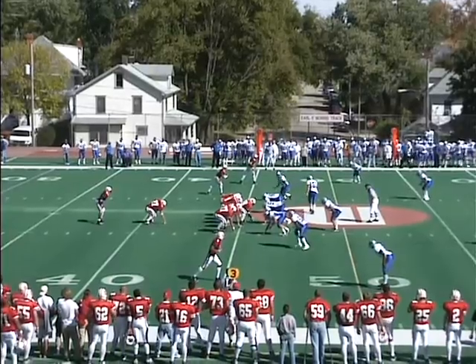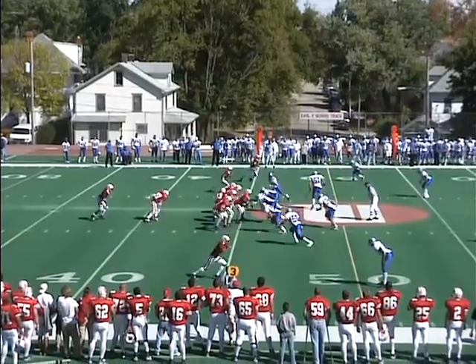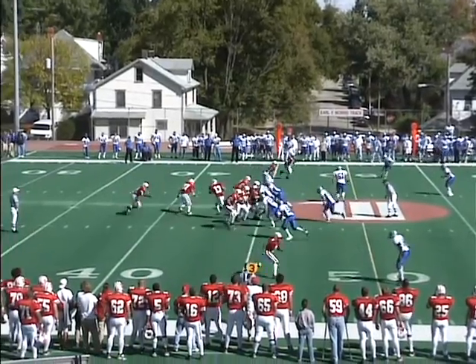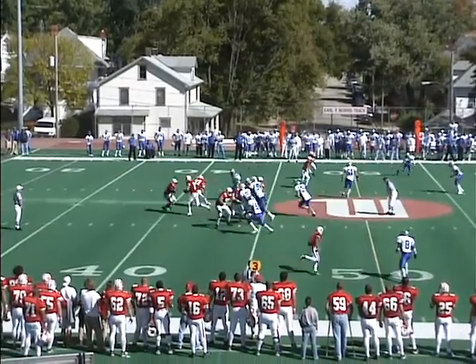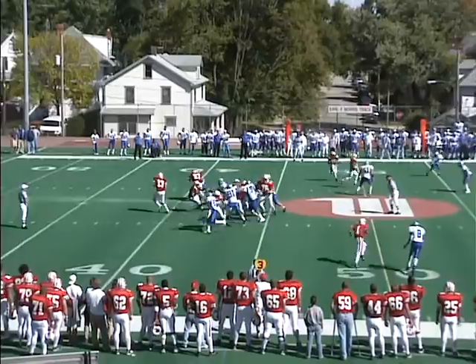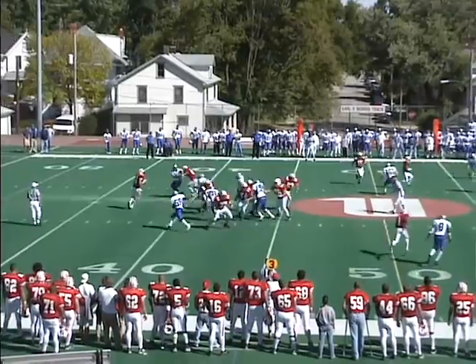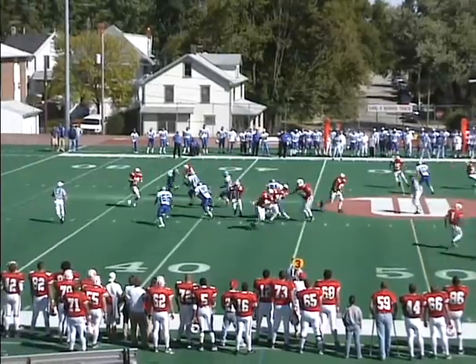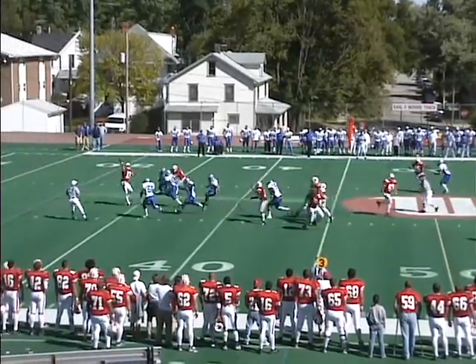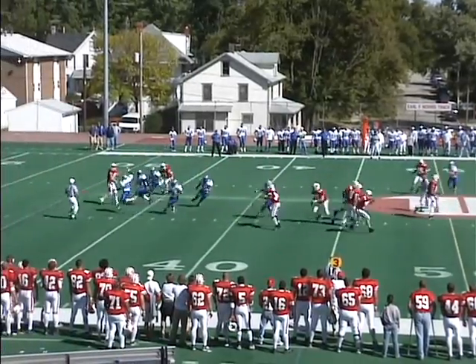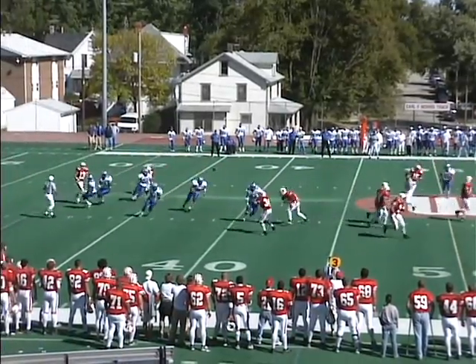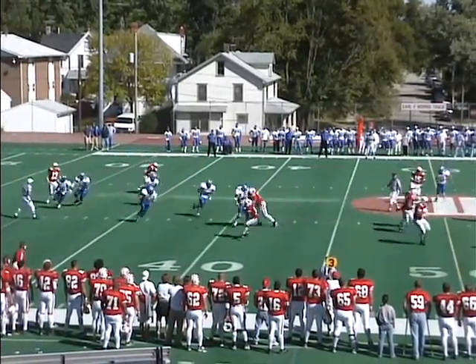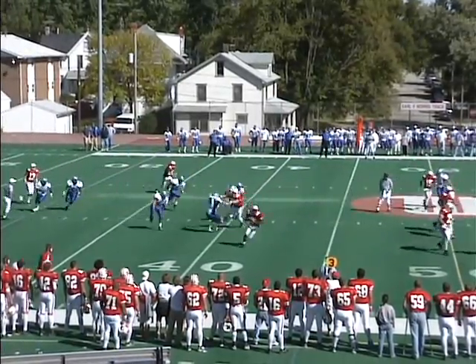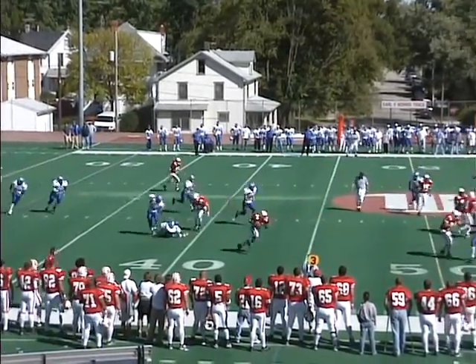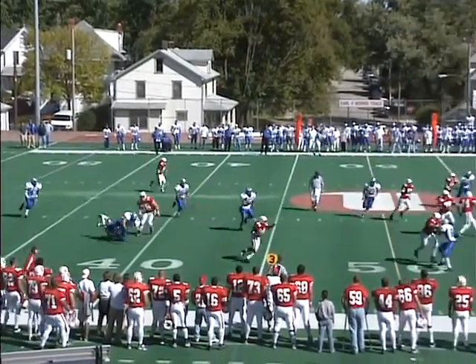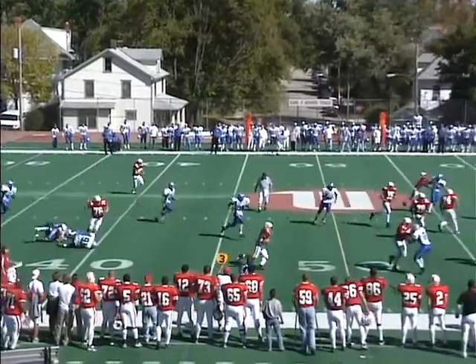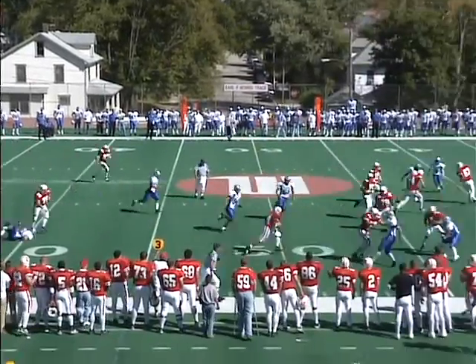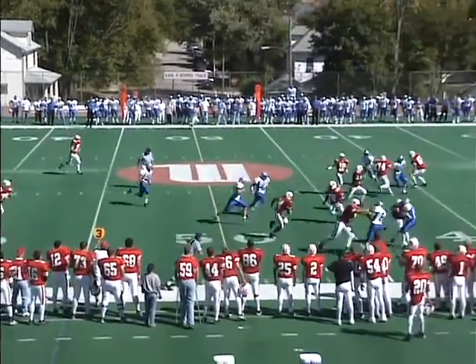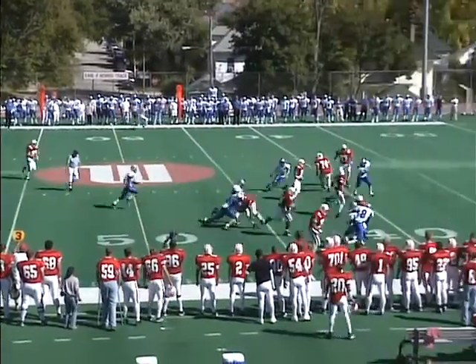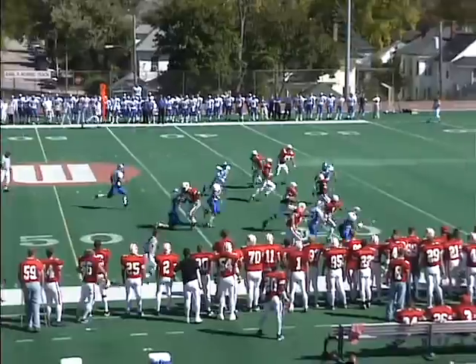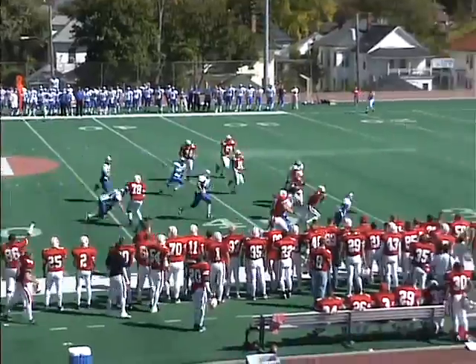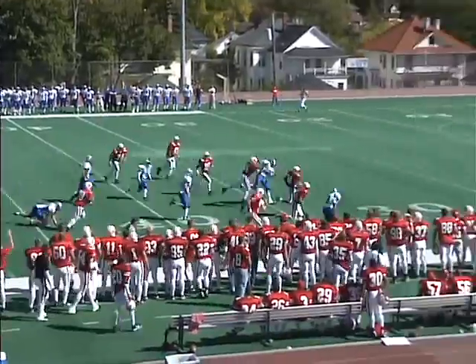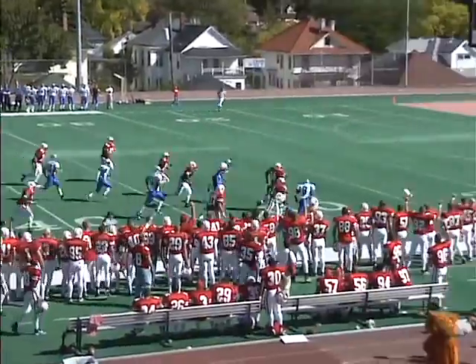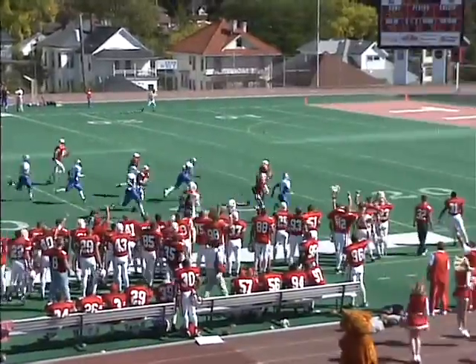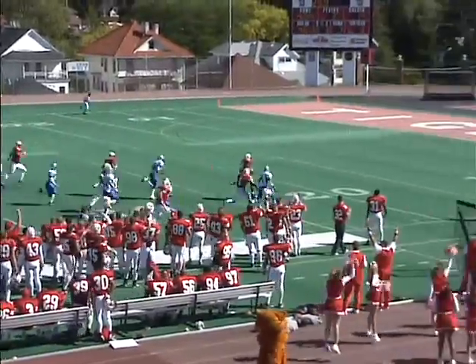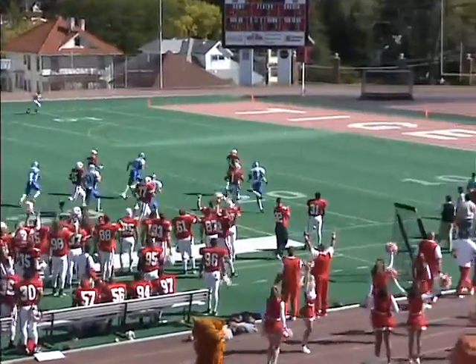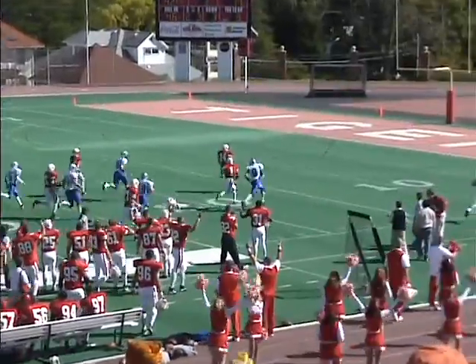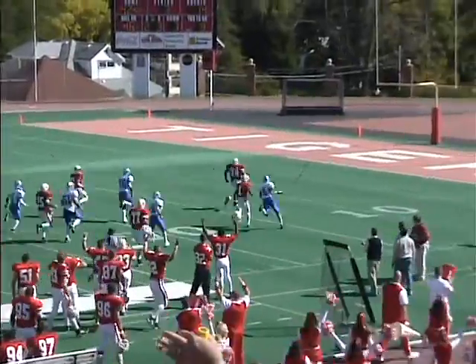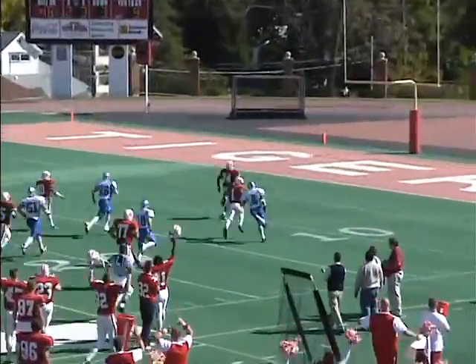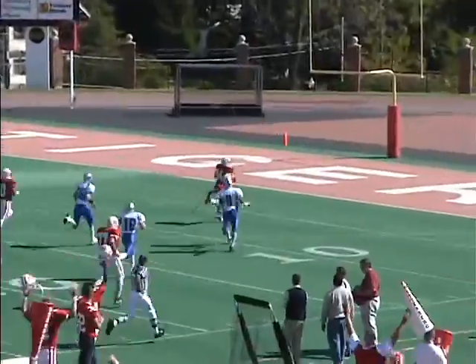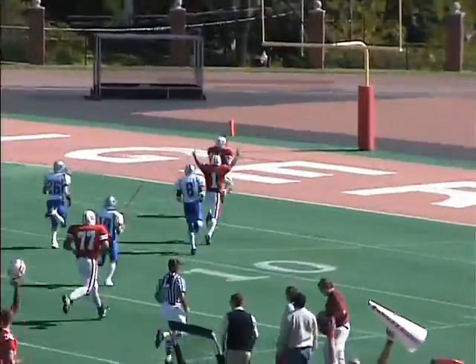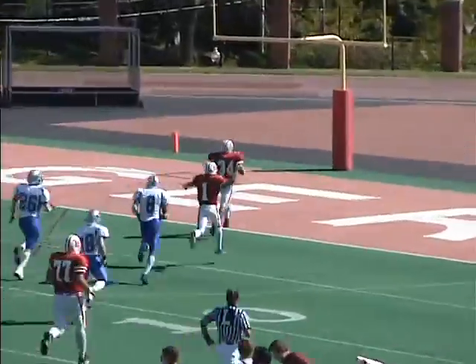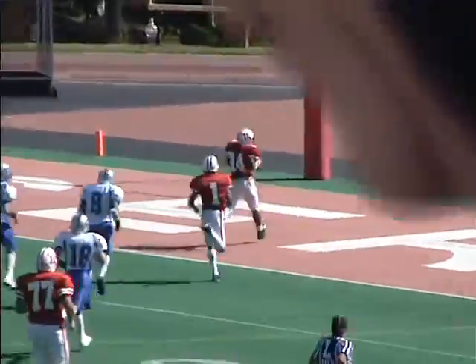Battling up front allowed Carlisle to cut free that time. Holmes back to throw with a whole bunch of guys wearing white in his face, able to get the pass ahead to Hampshire — and he's on the go. 45, Thomas More territory, 40. Hampshire's gone! 25, 20, 15, 10, 5. Touchdown, Wittenberg.